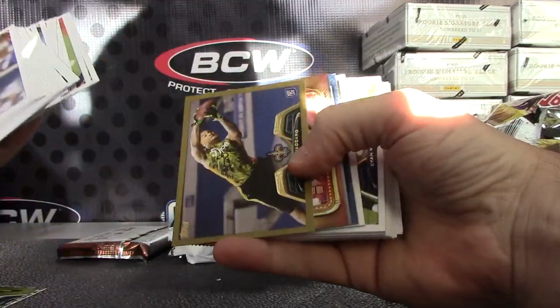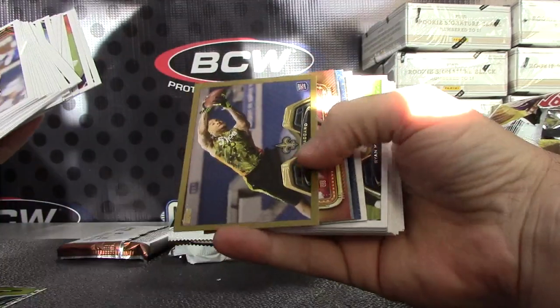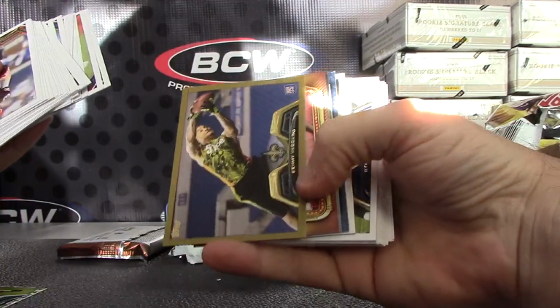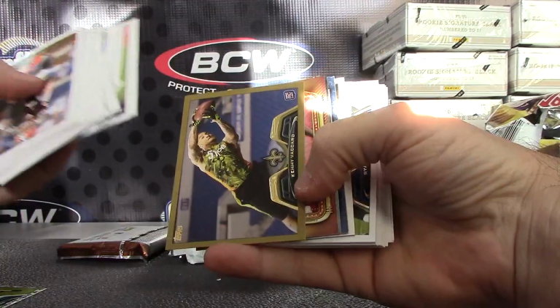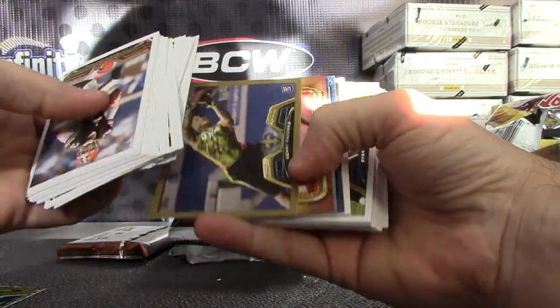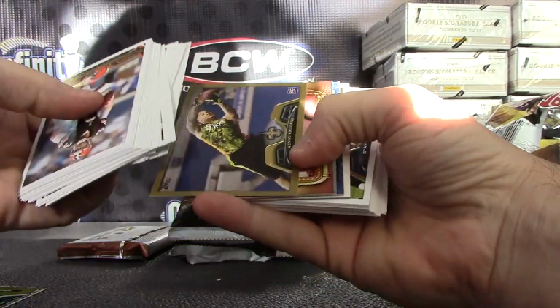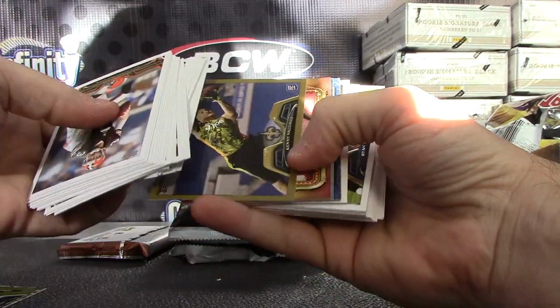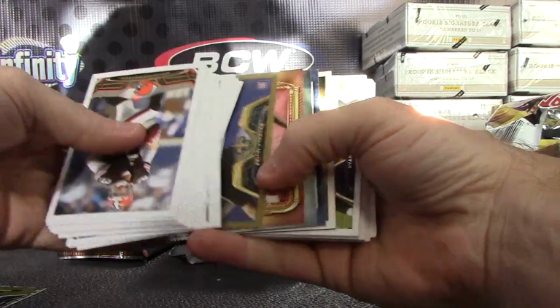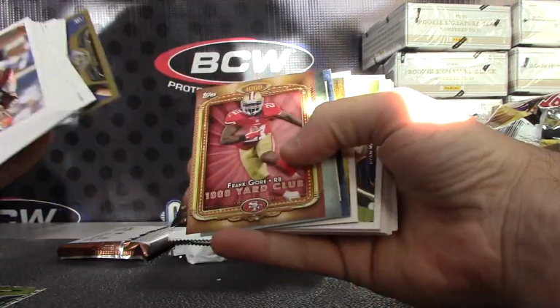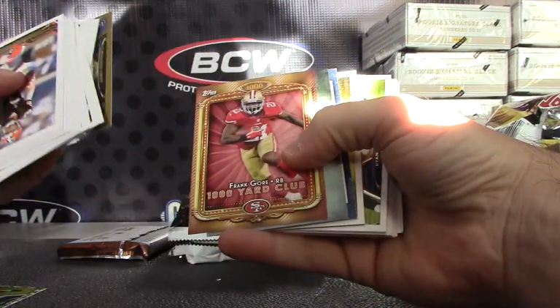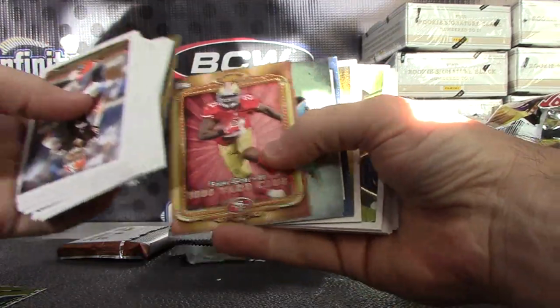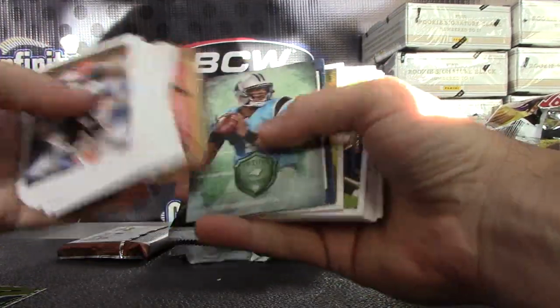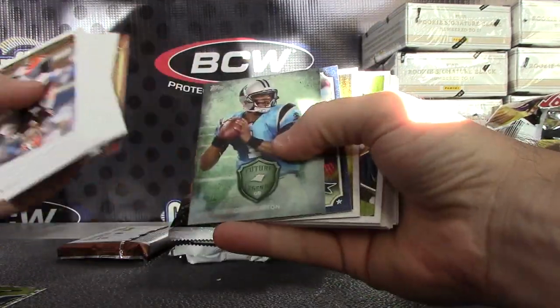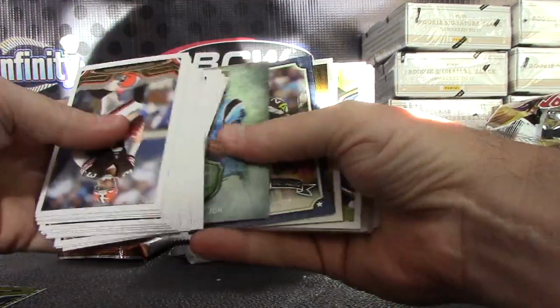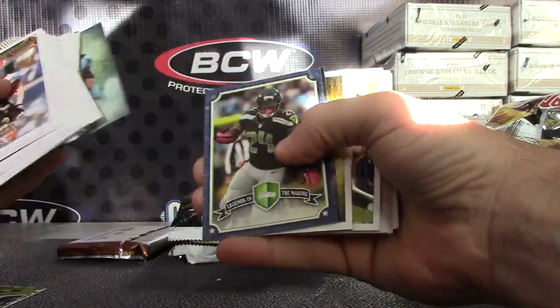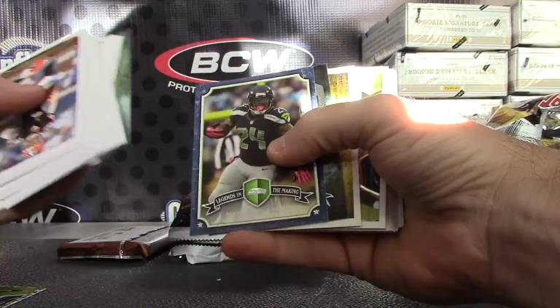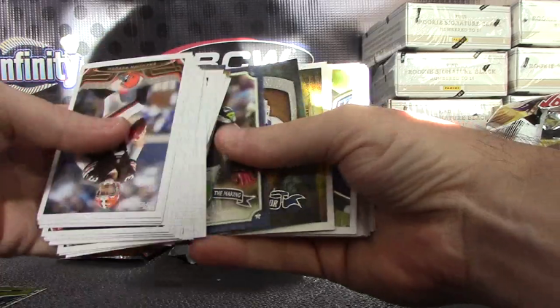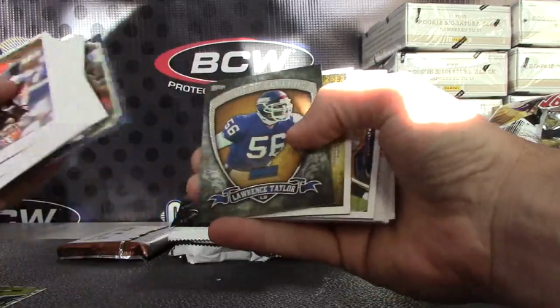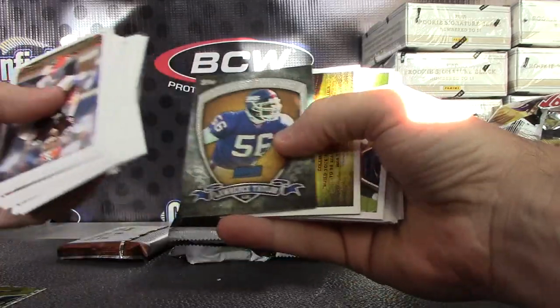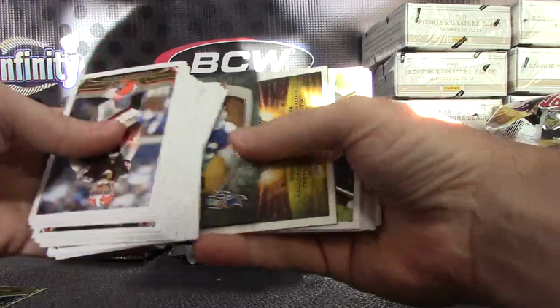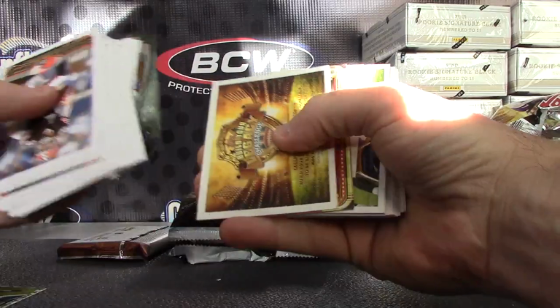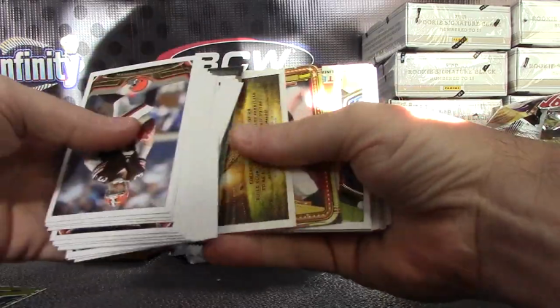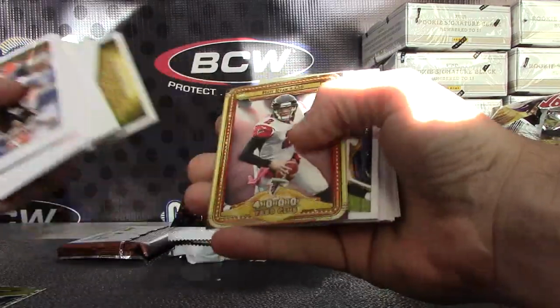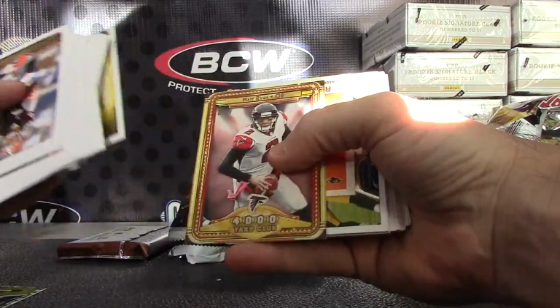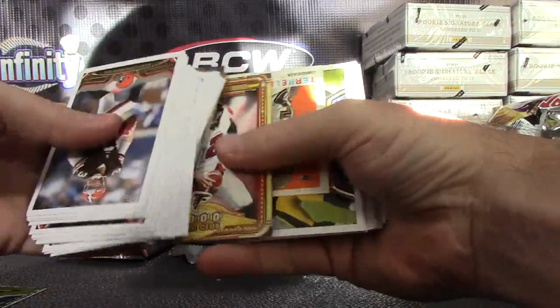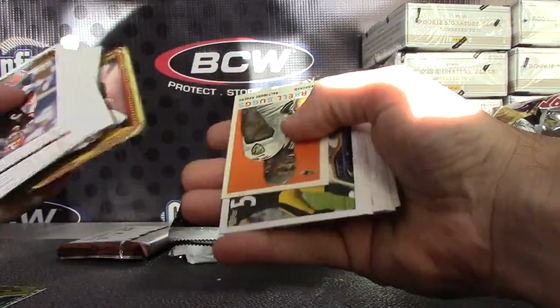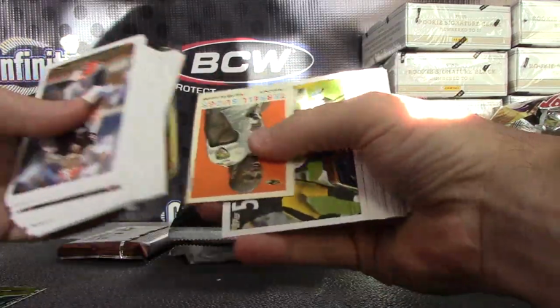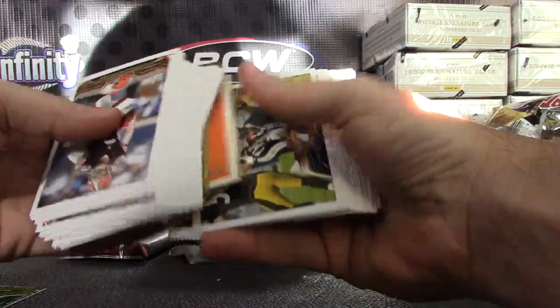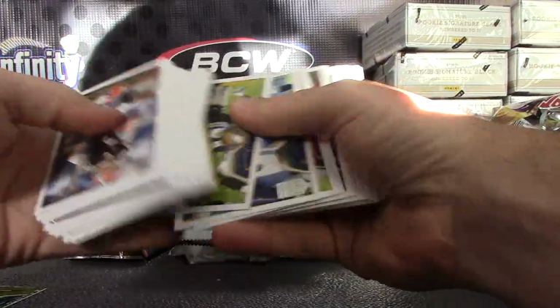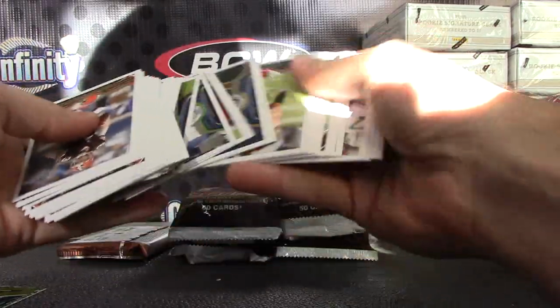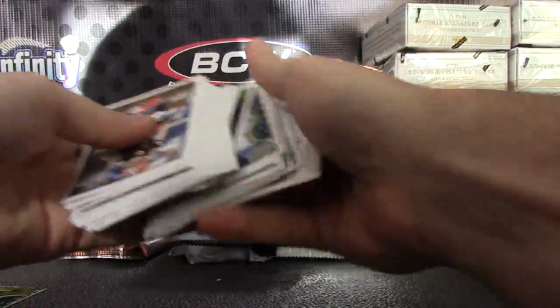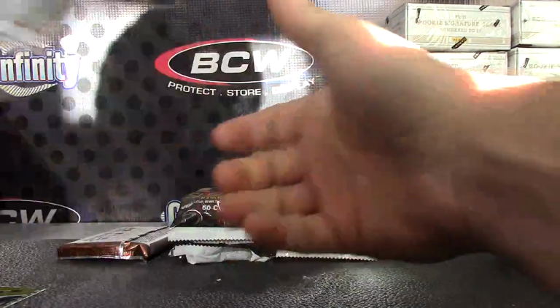We have Kenny Vaccaro, Frank Gore, Cam Newton, Marshawn Lynch, LT, Matt Ryan, Terrell Suggs.